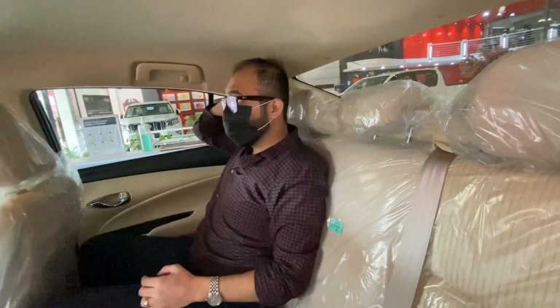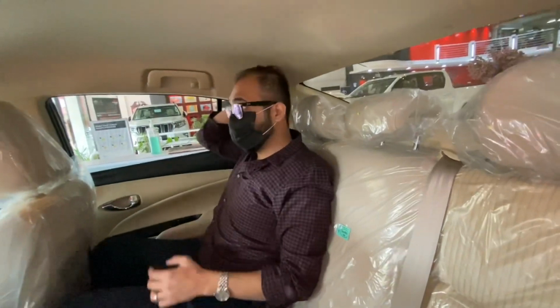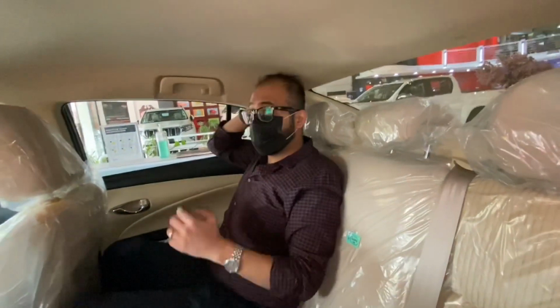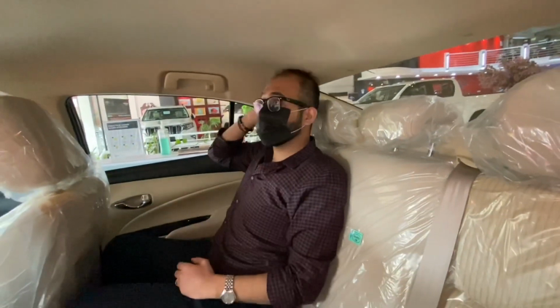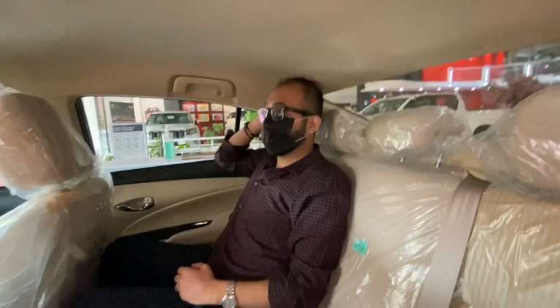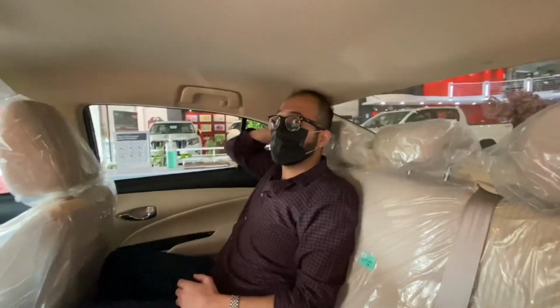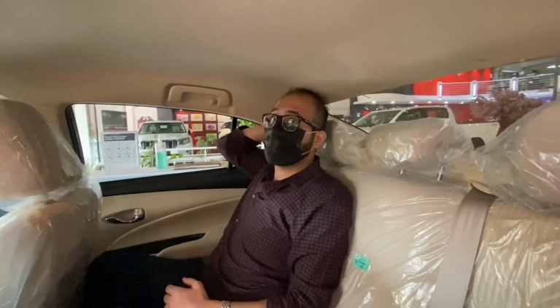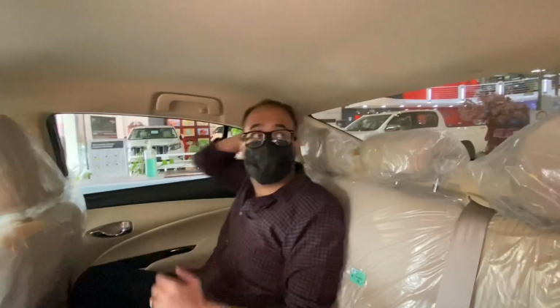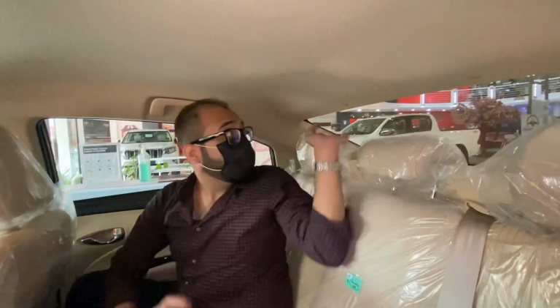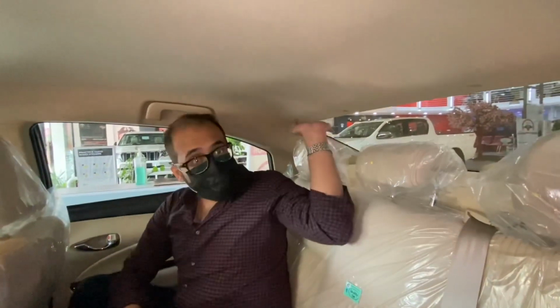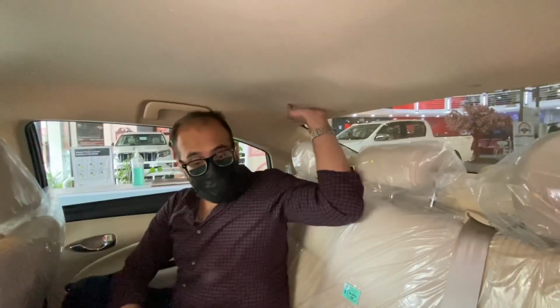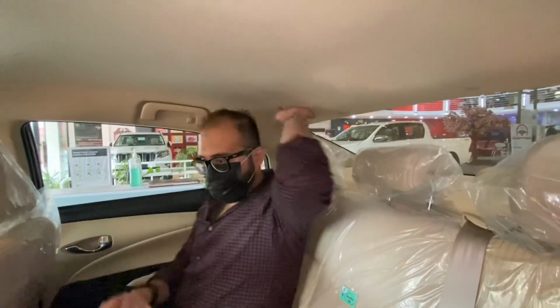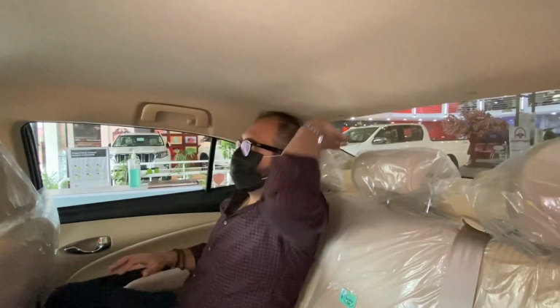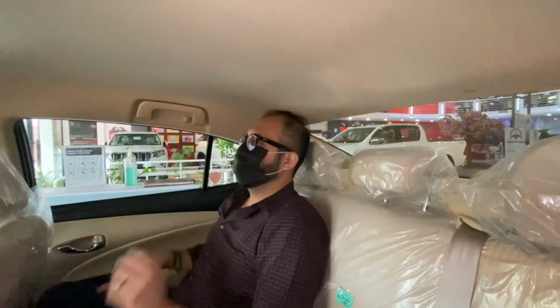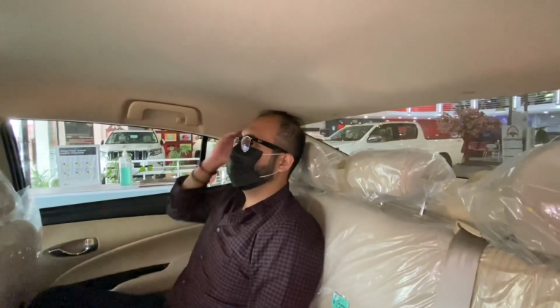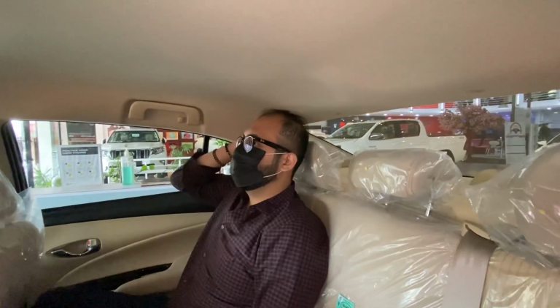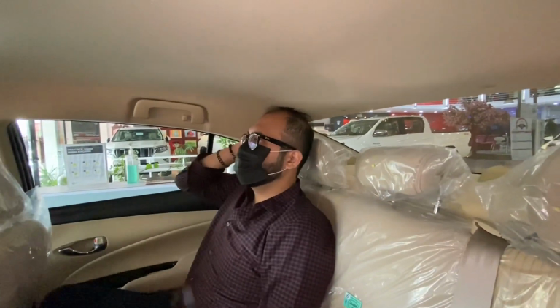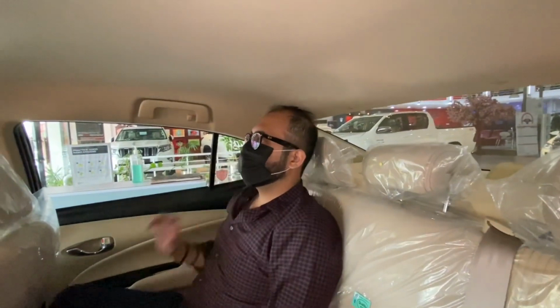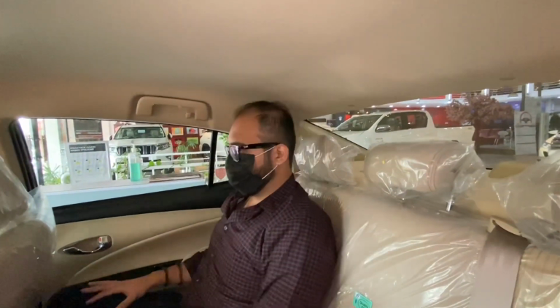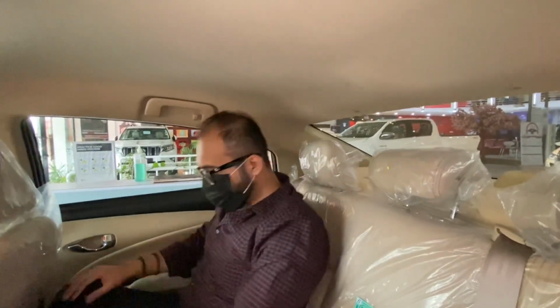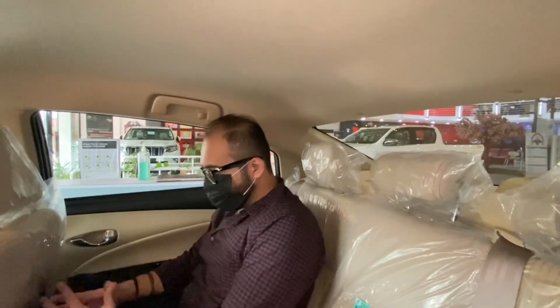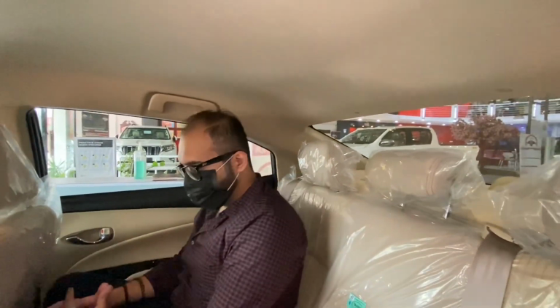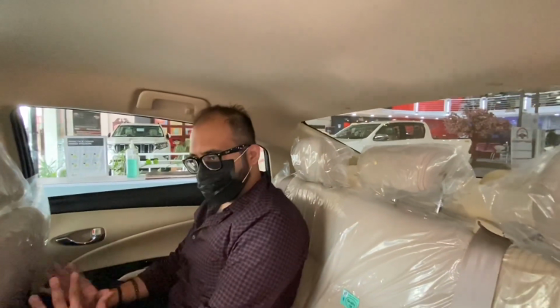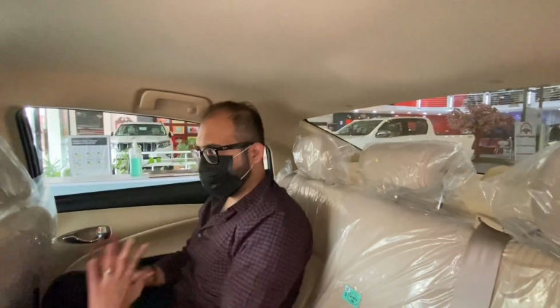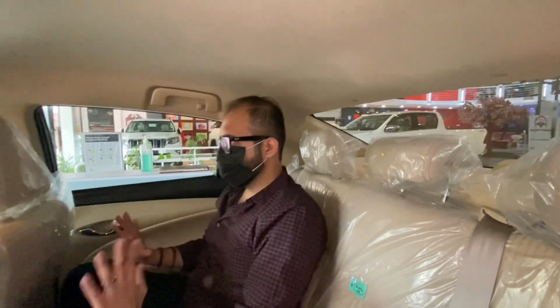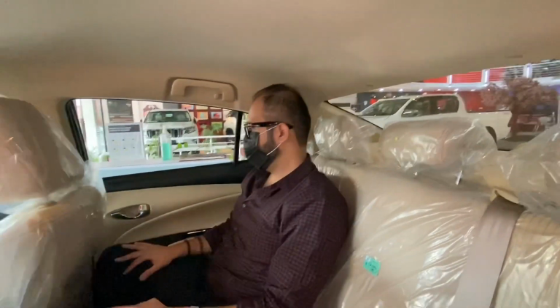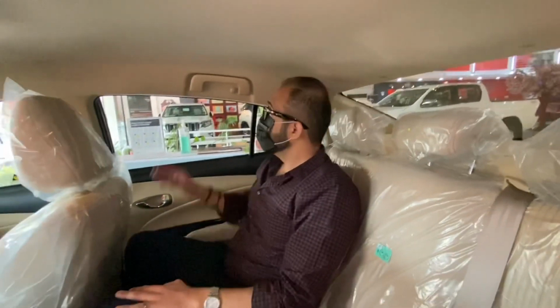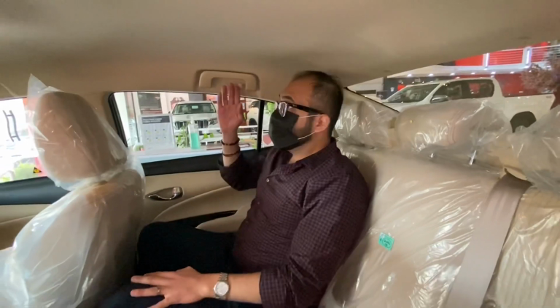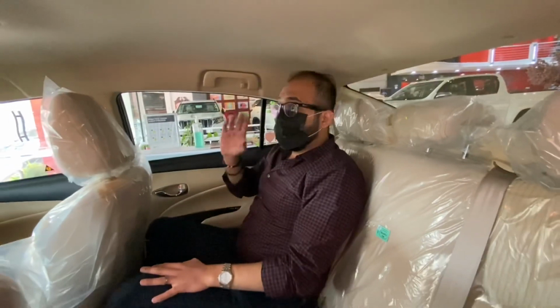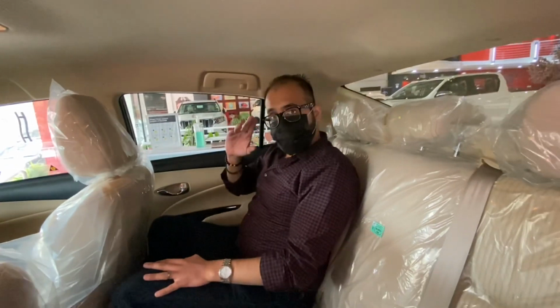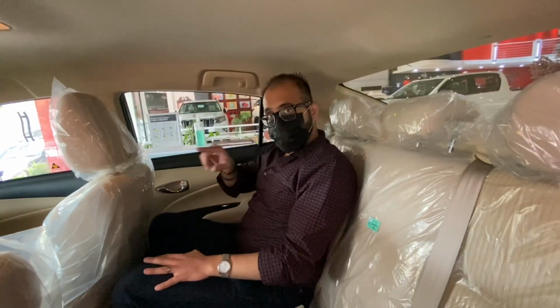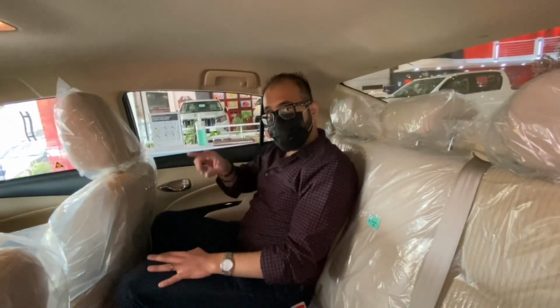Overall, I am hitting my head here right now. My head is just touching the roof. But if I sit correctly, I can be comfortable. Let's go to the front seat.